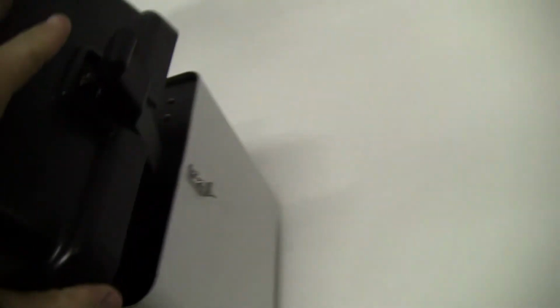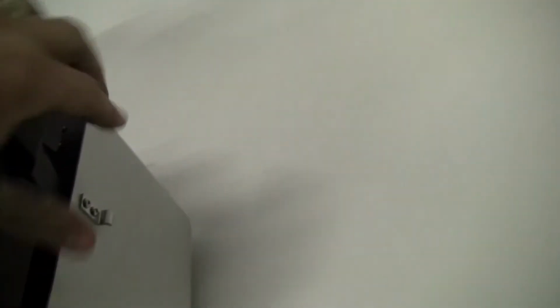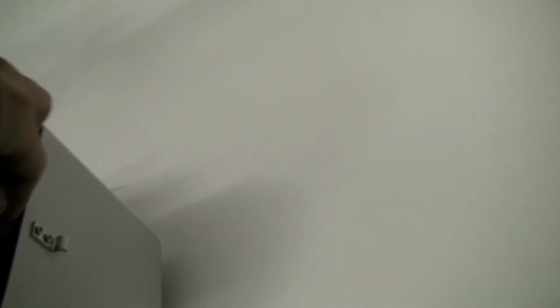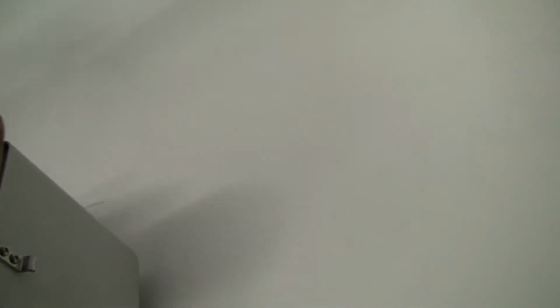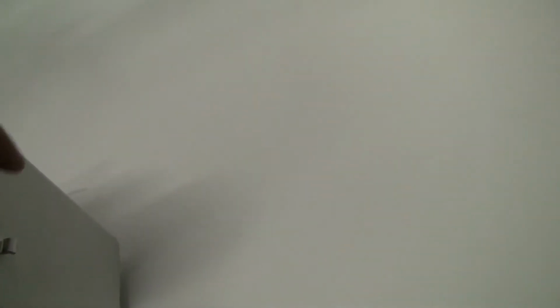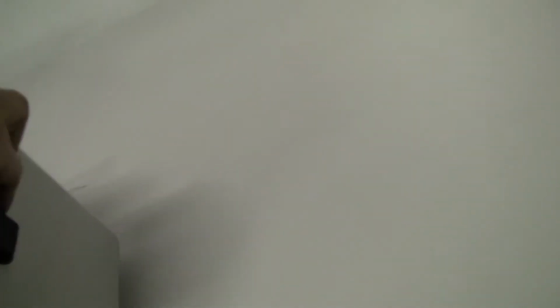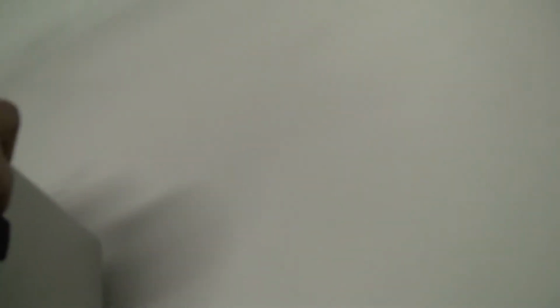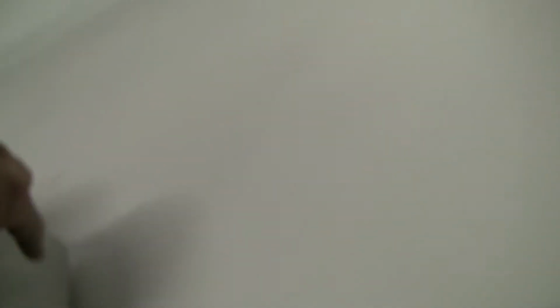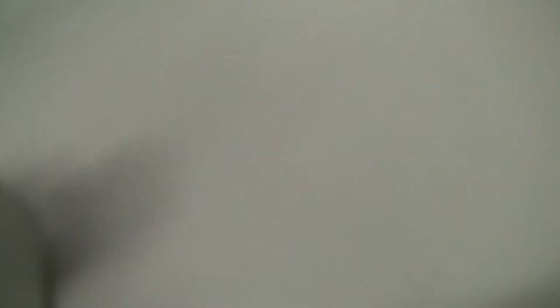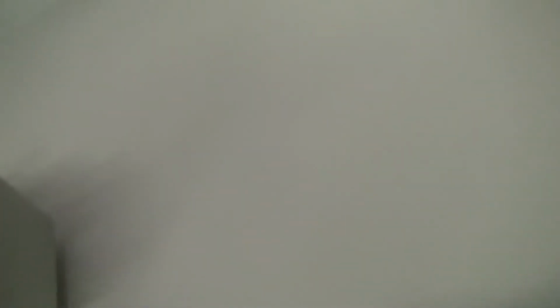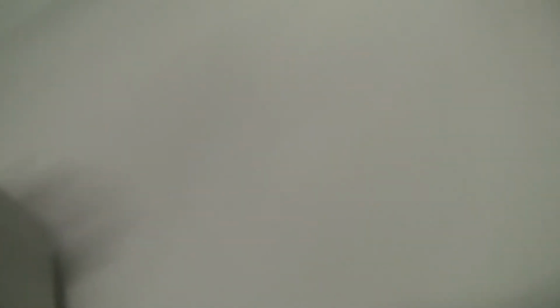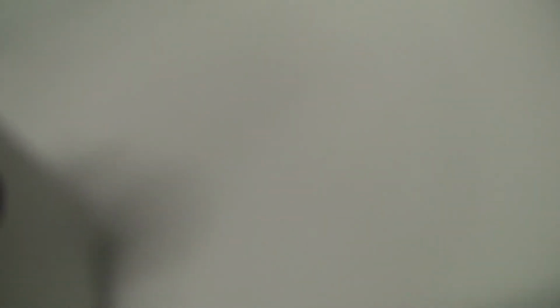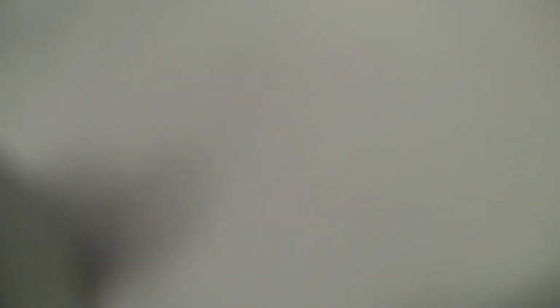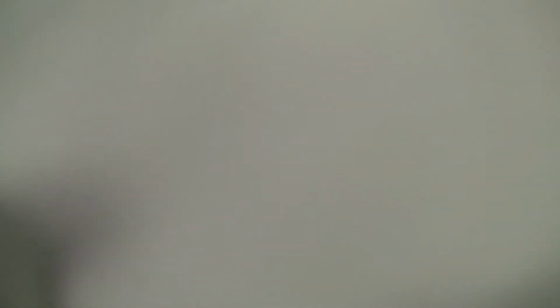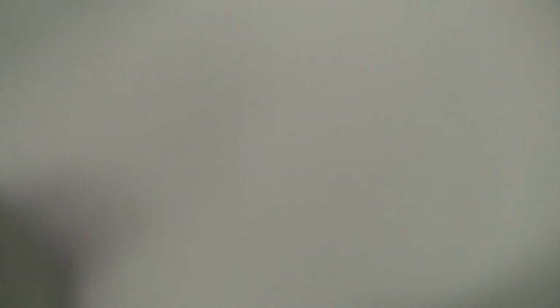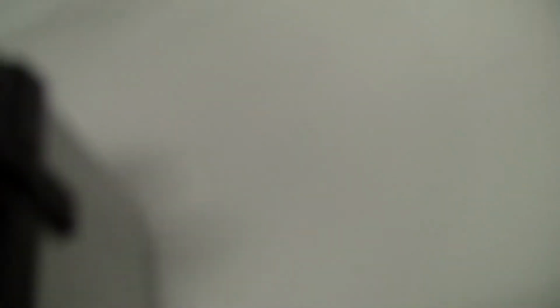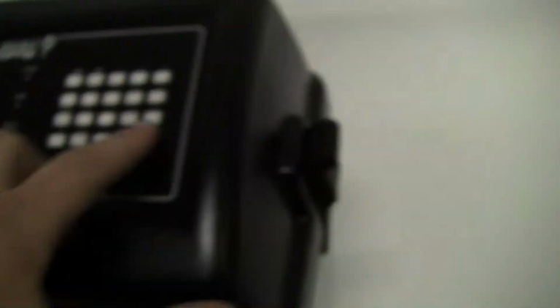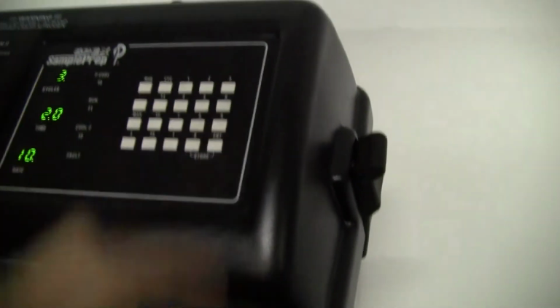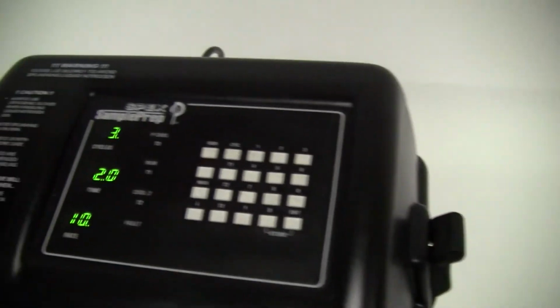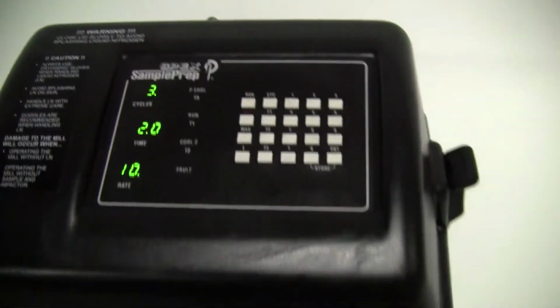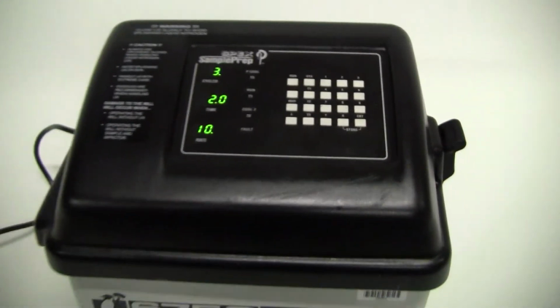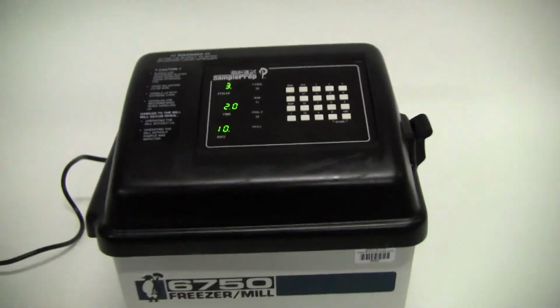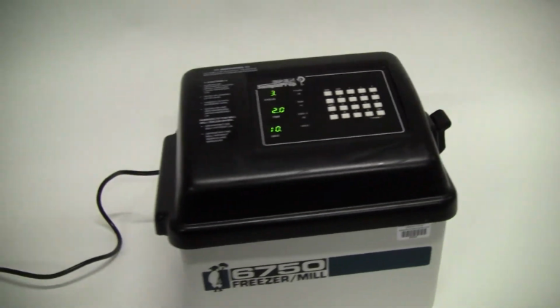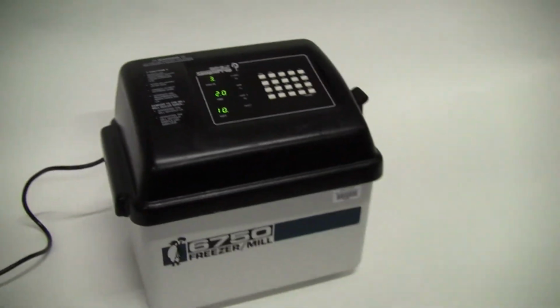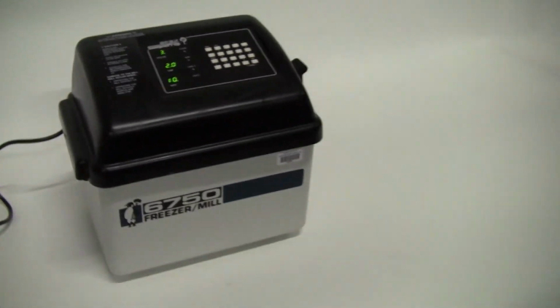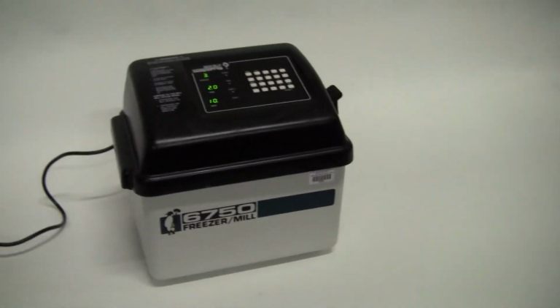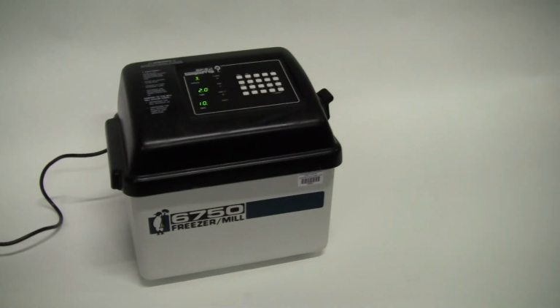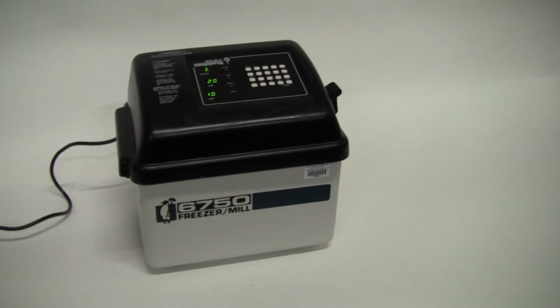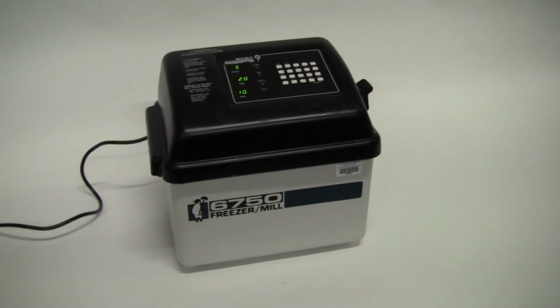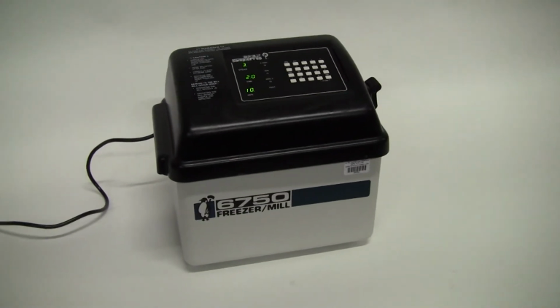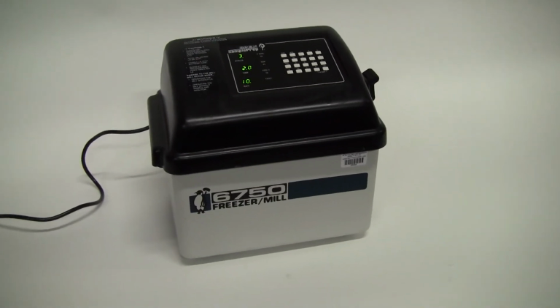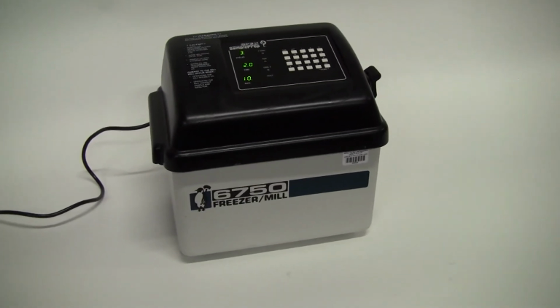Go ahead and close up the unit. If you have any further questions, please call 609-518-9100. Thank you from HiTechTrader.